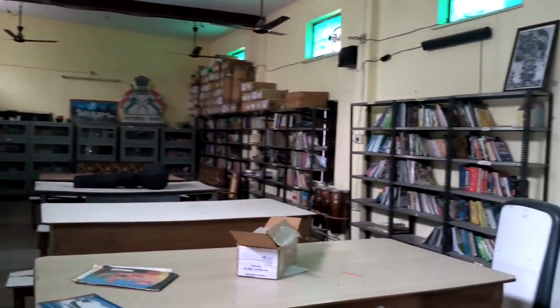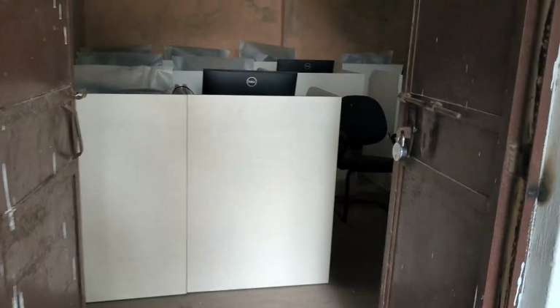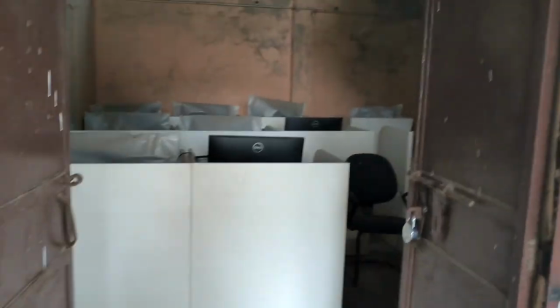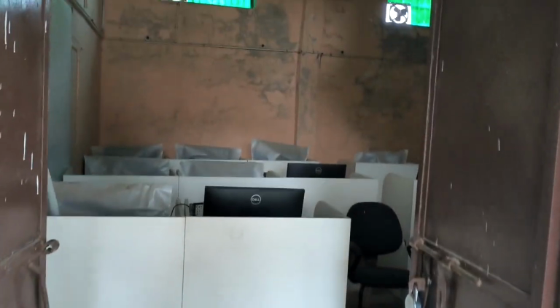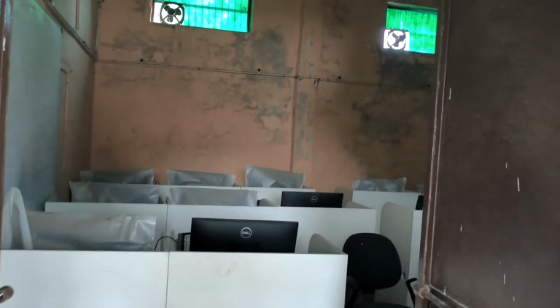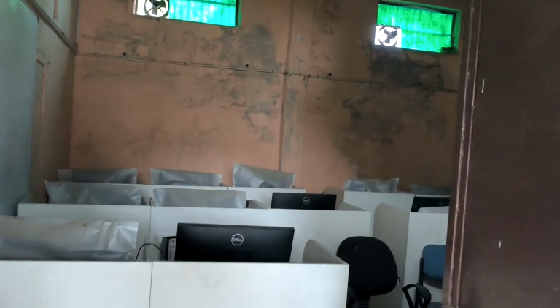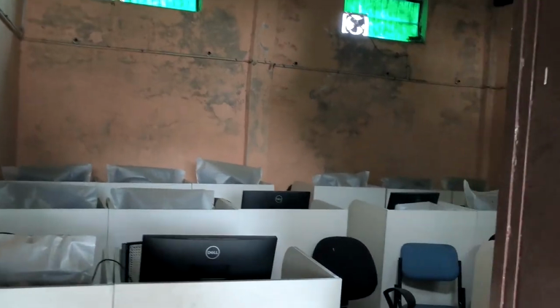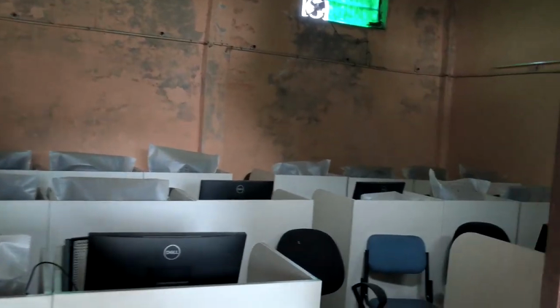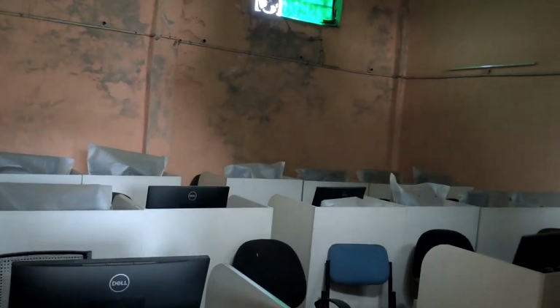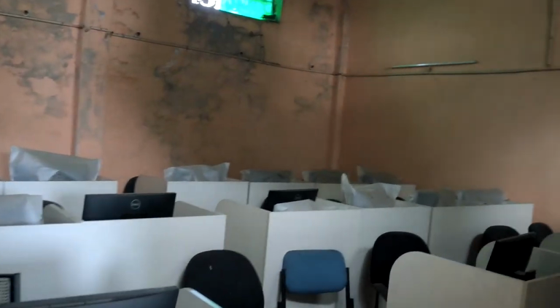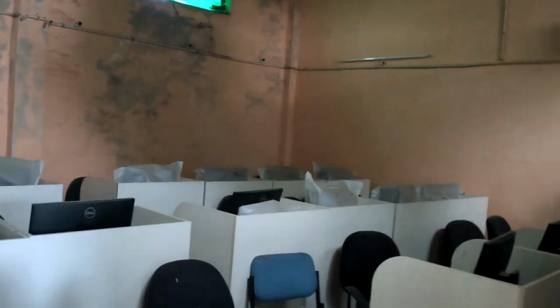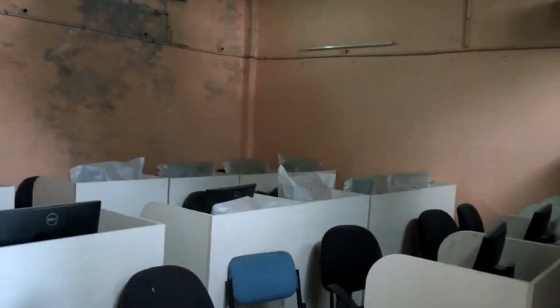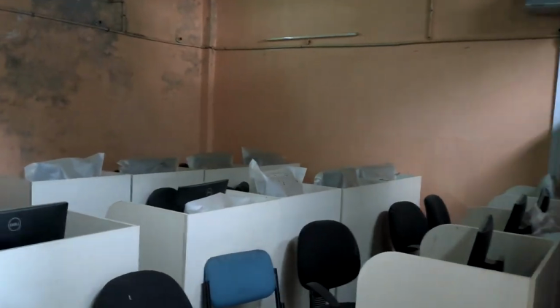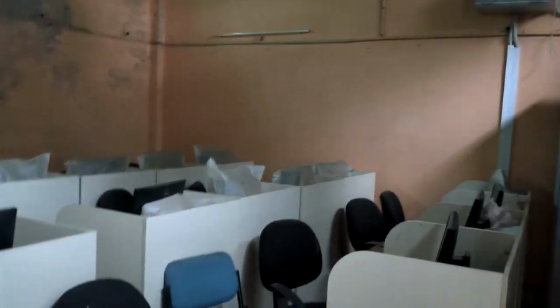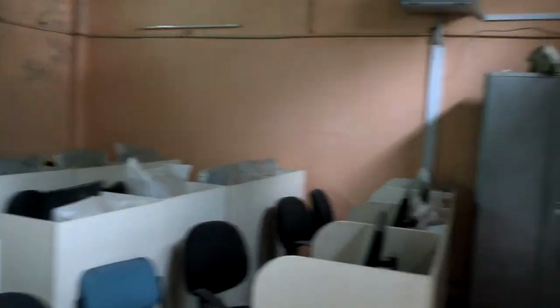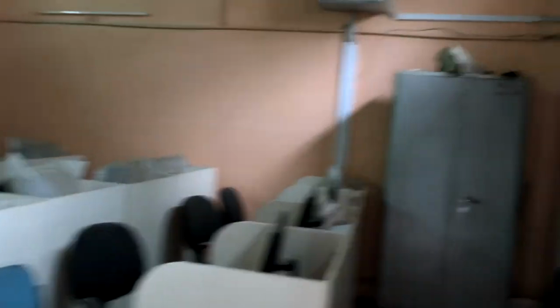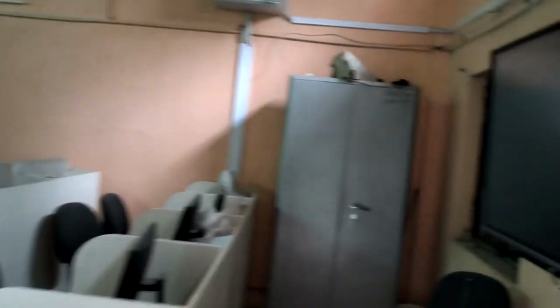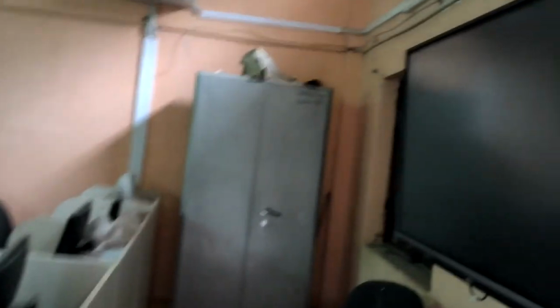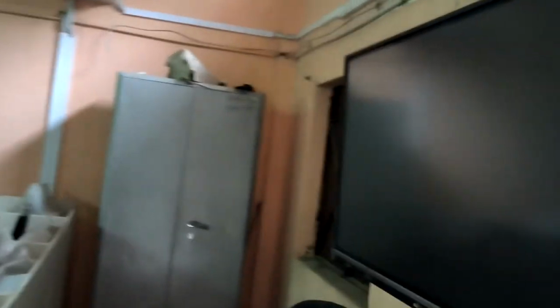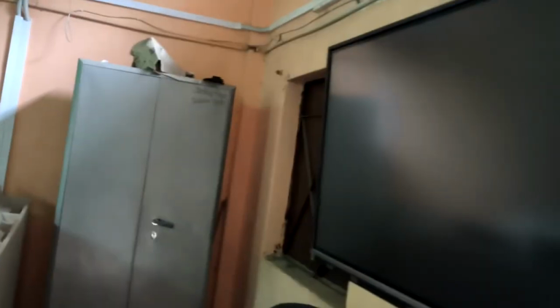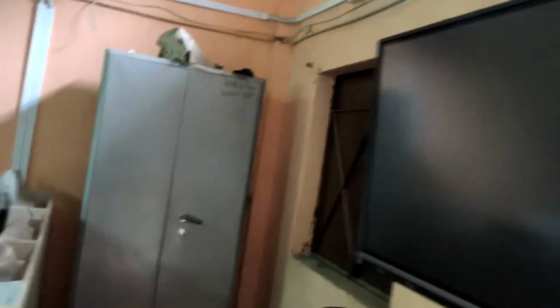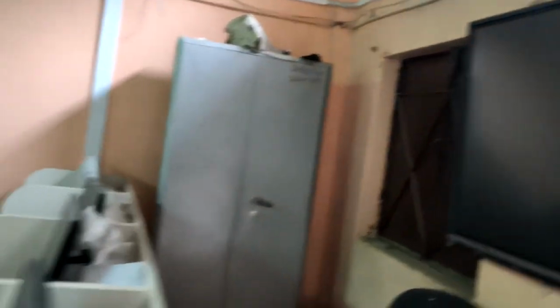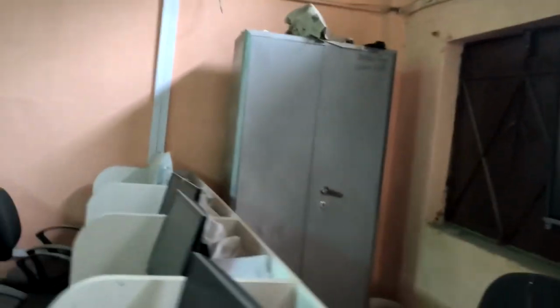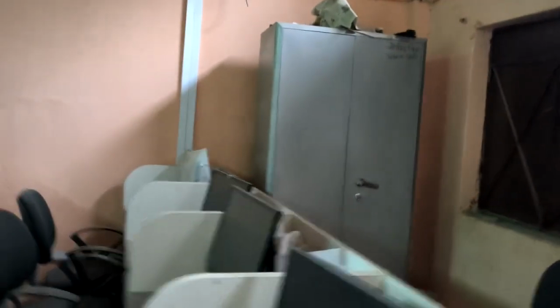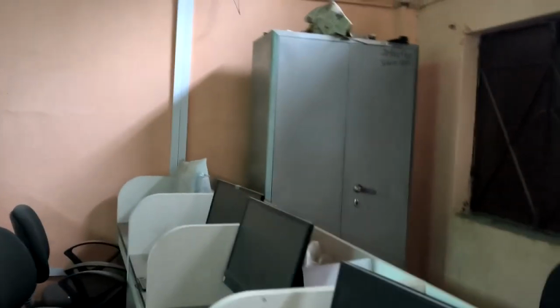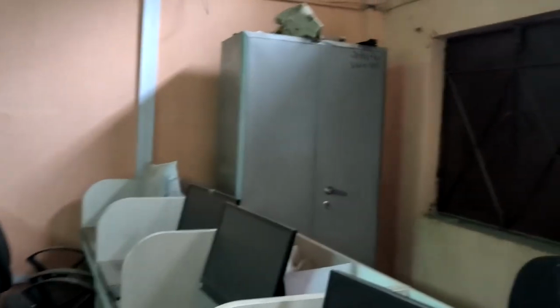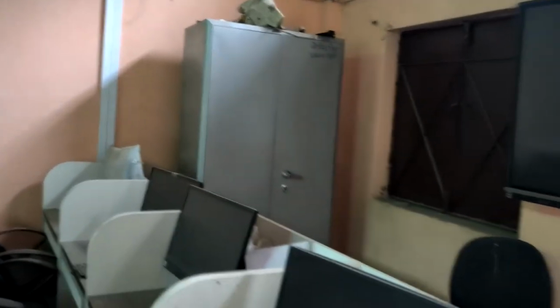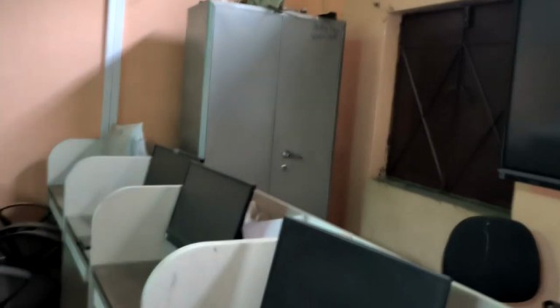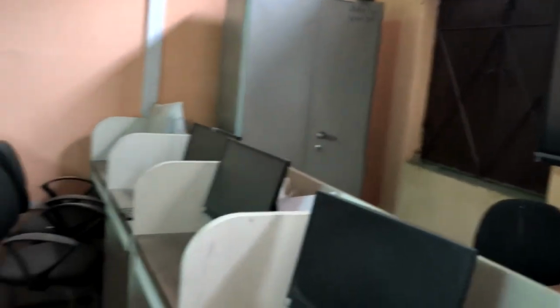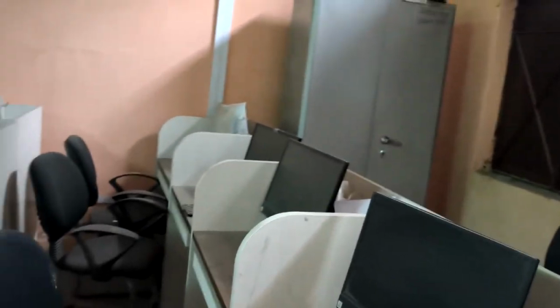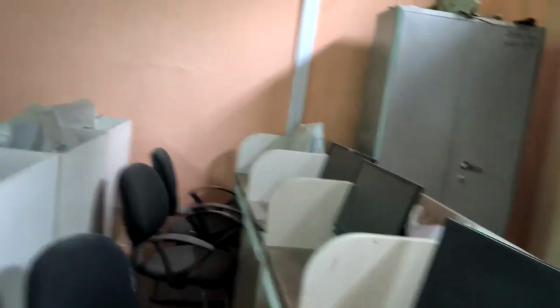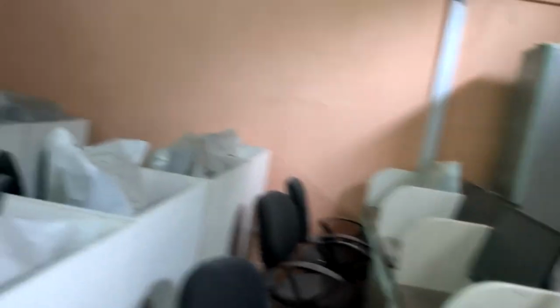Here is the computer room, which is also provided with LCDs. This facility is for the students.